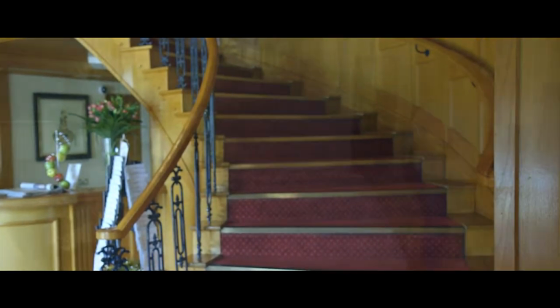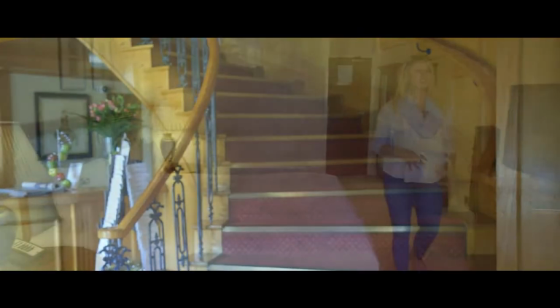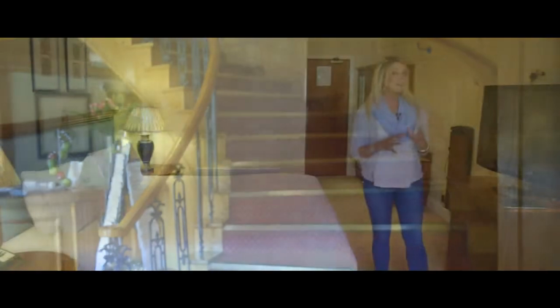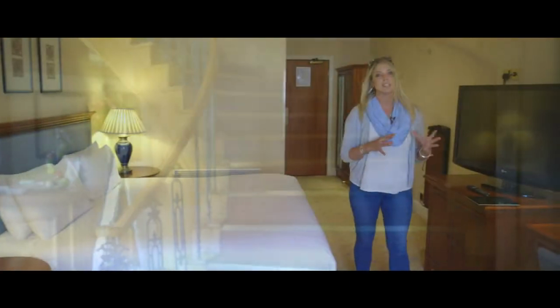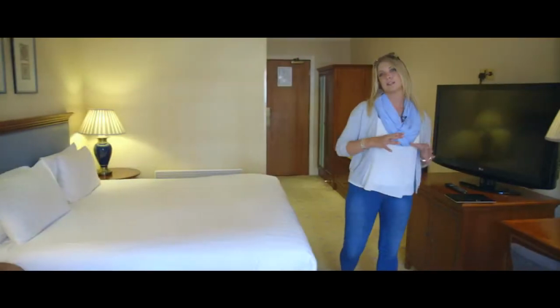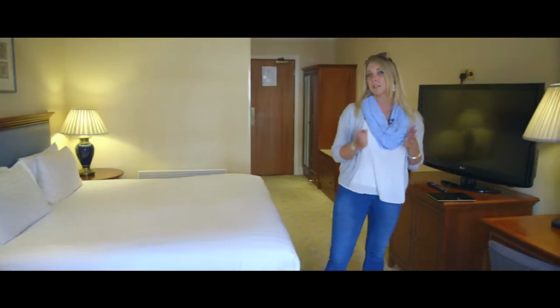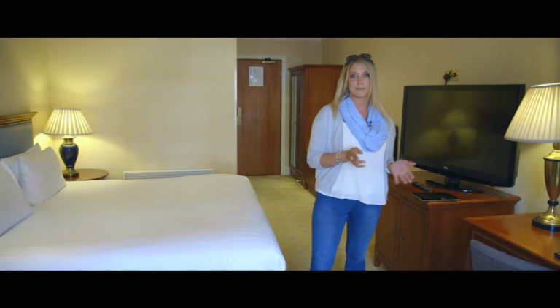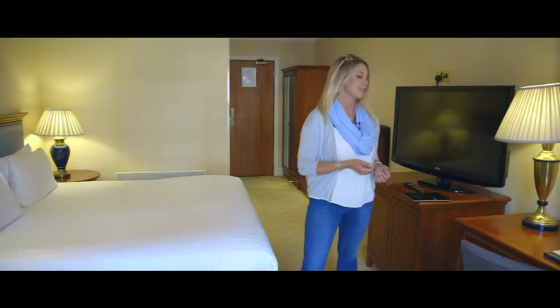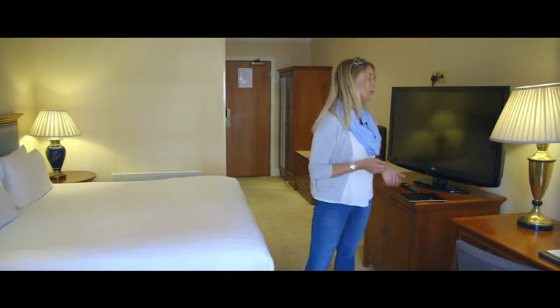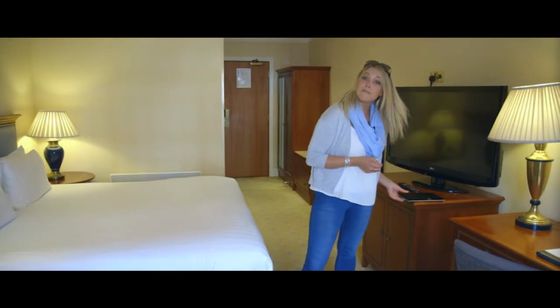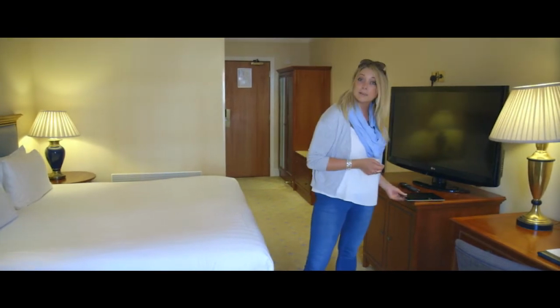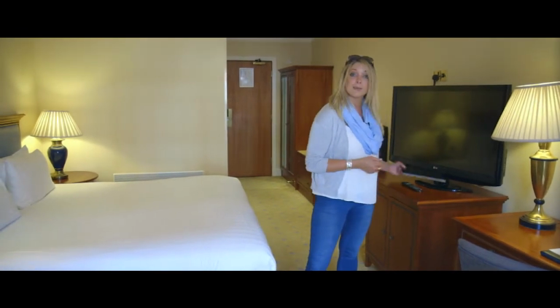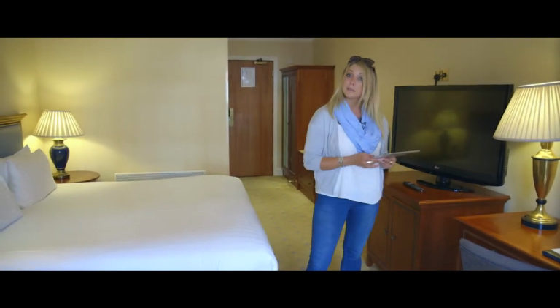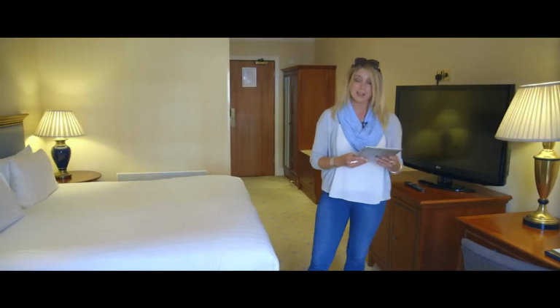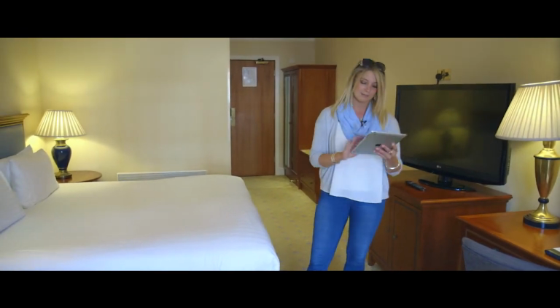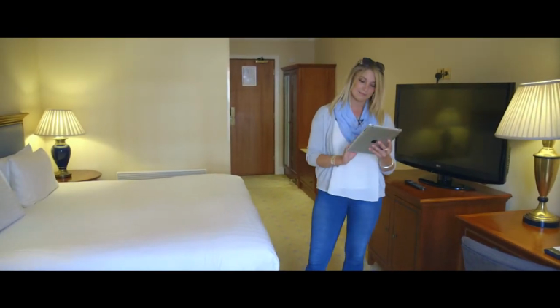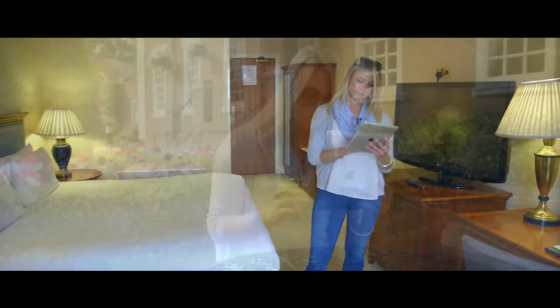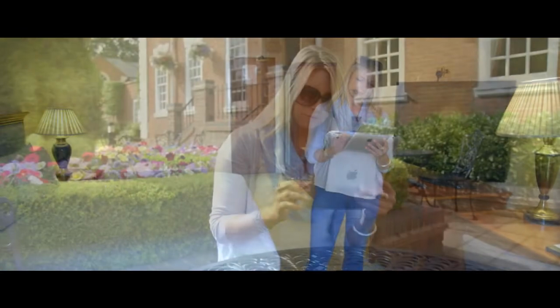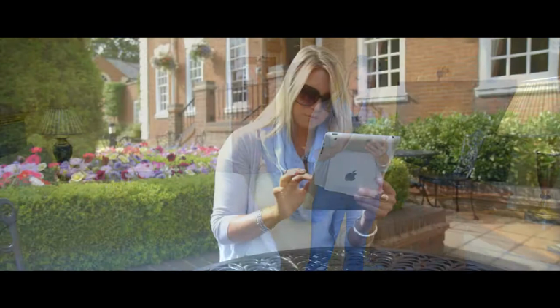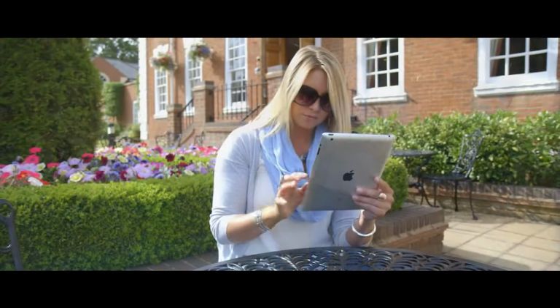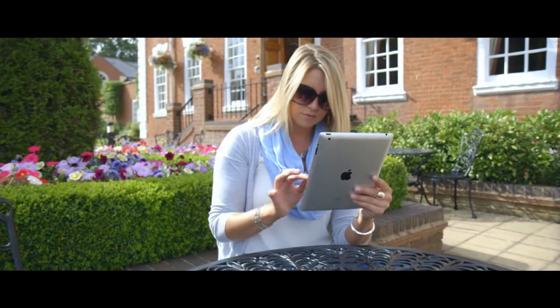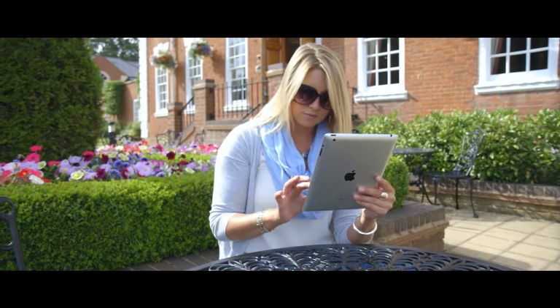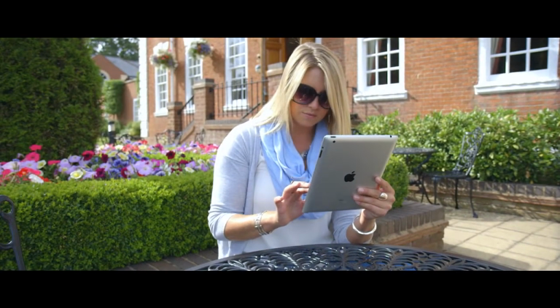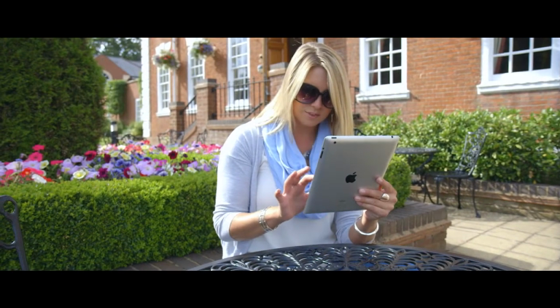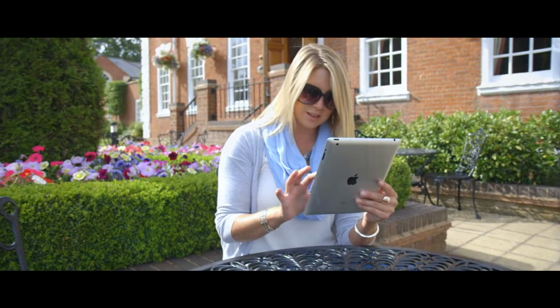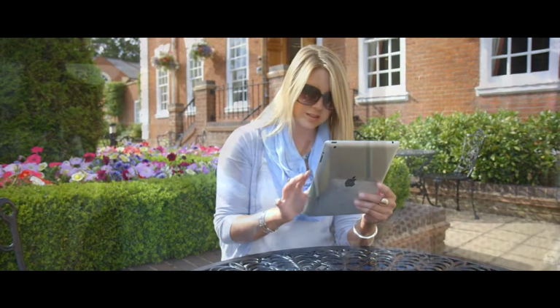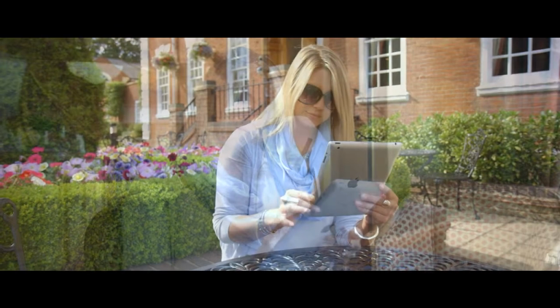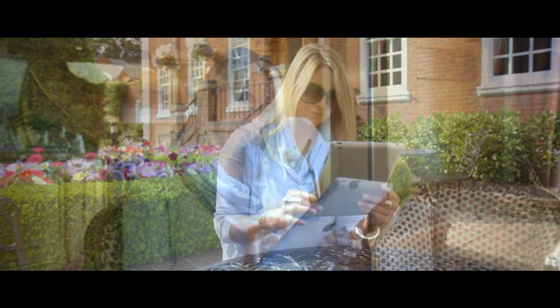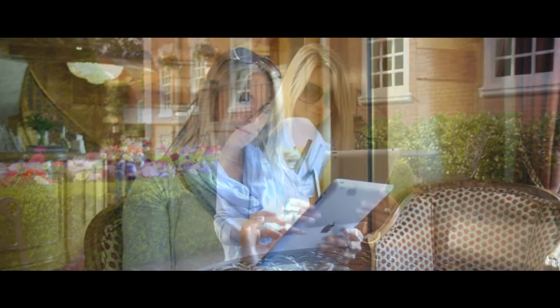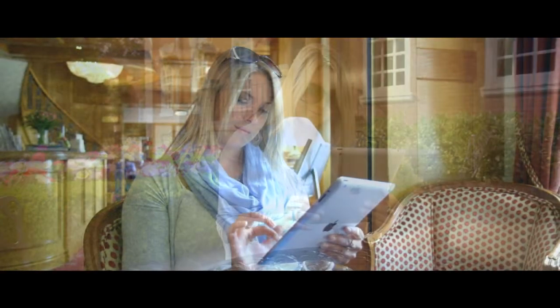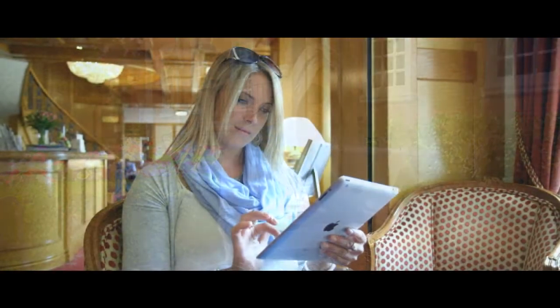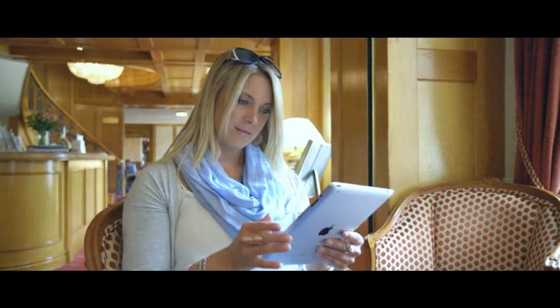That timely Regency decor certainly dominates, although they're fully up to date when it comes to tech. Free wifi is available throughout the whole hotel, so despite the historic setting you'll always be up to date.